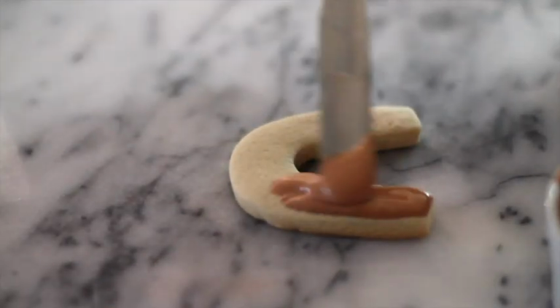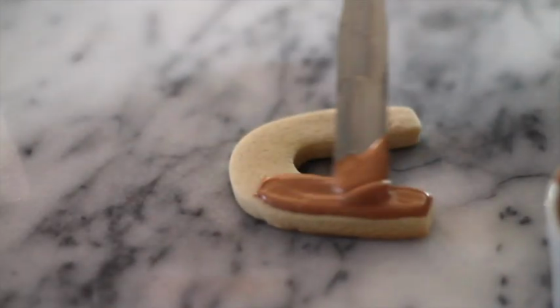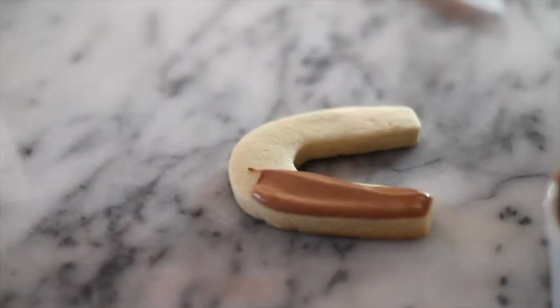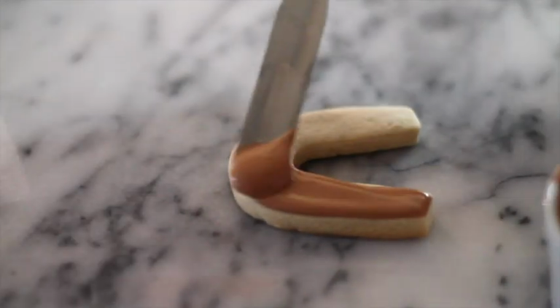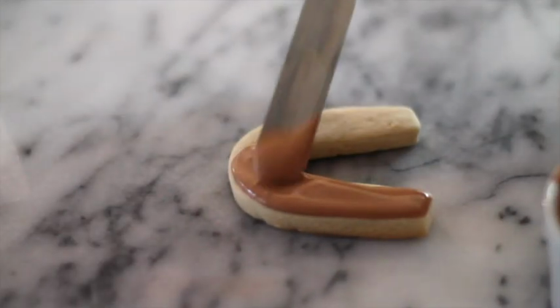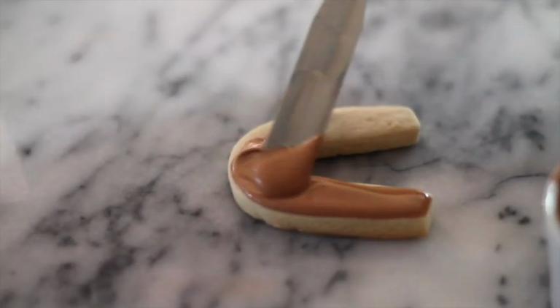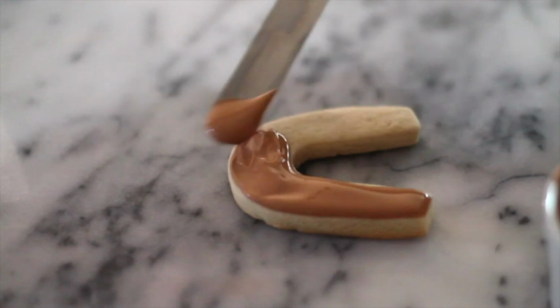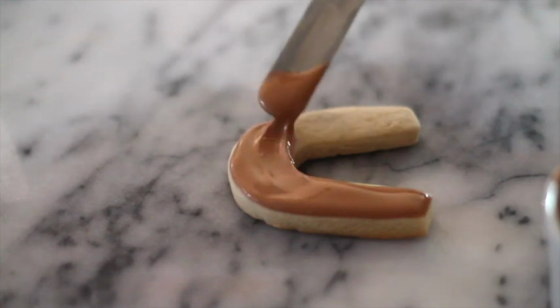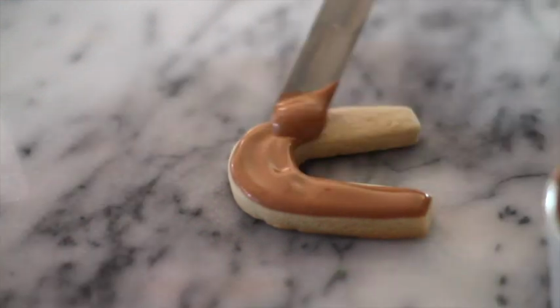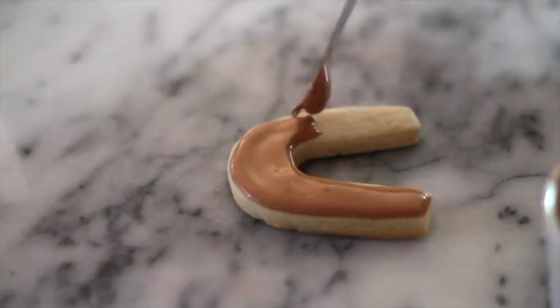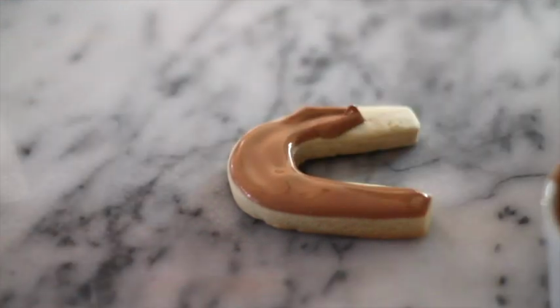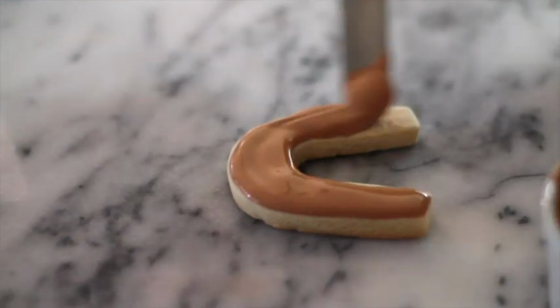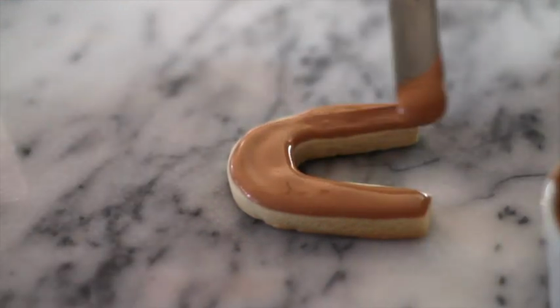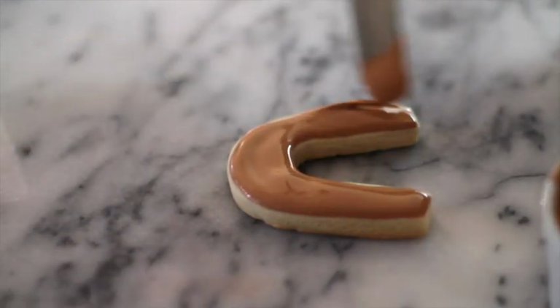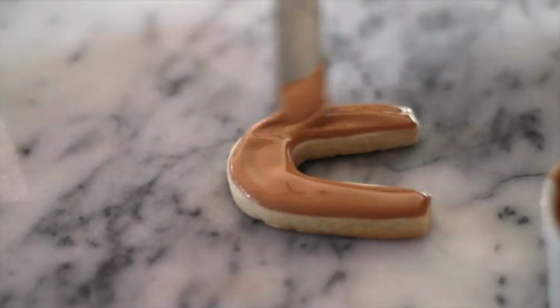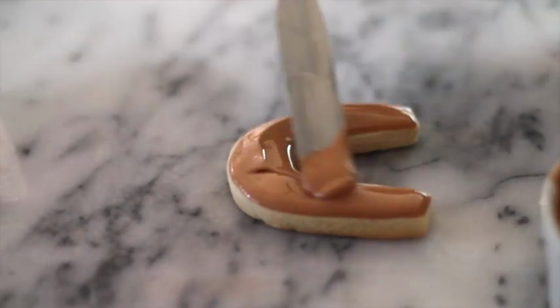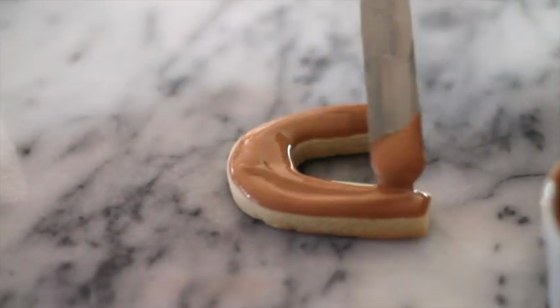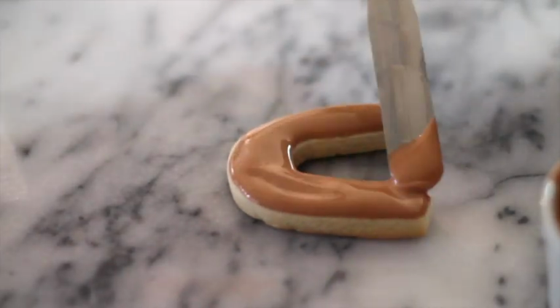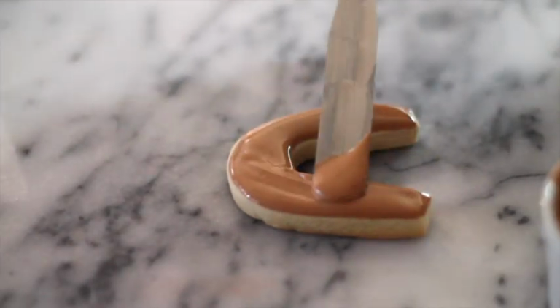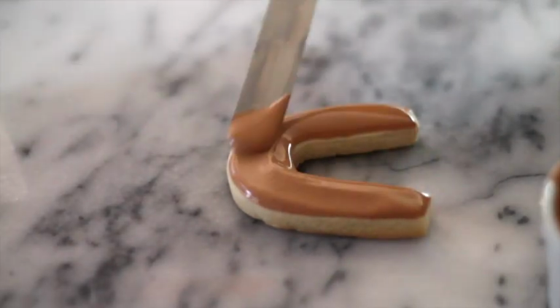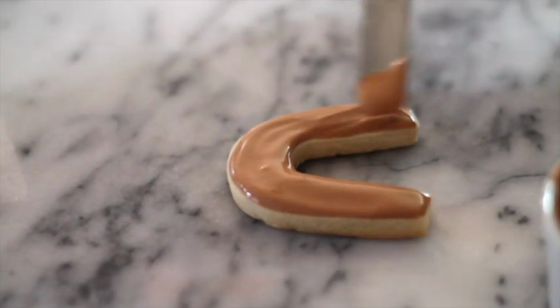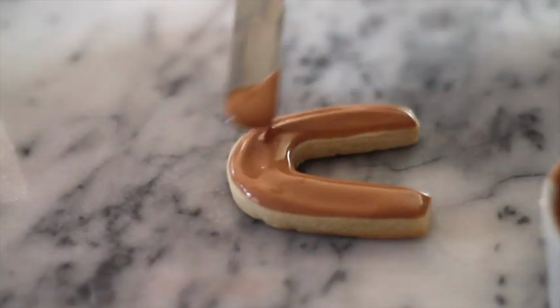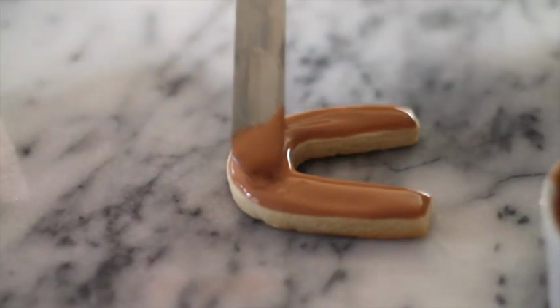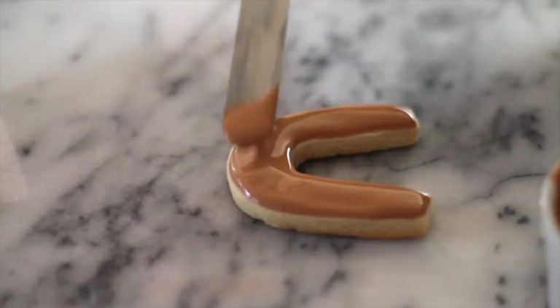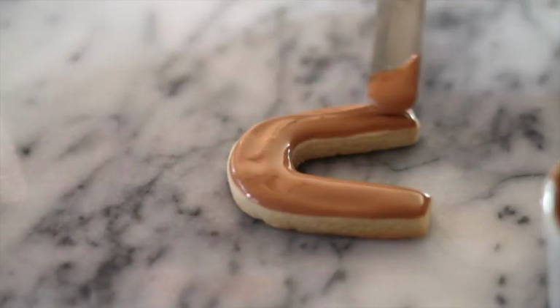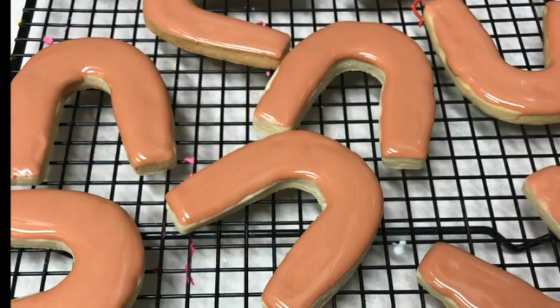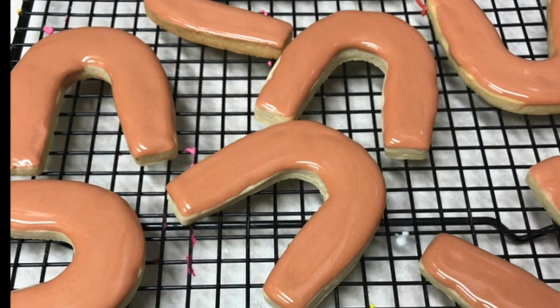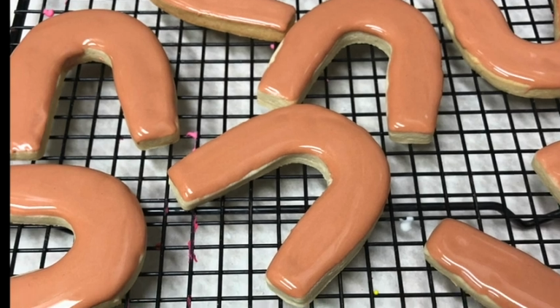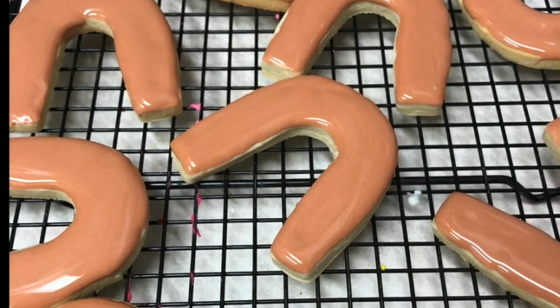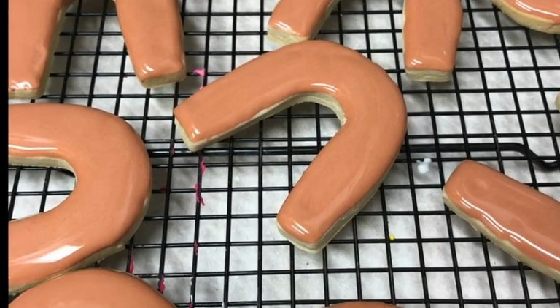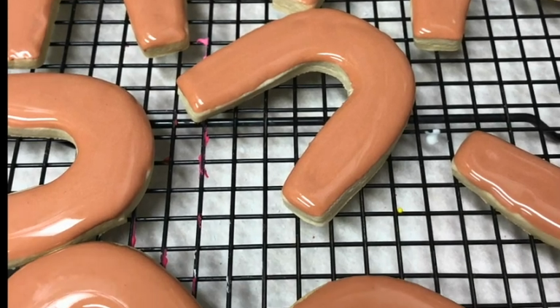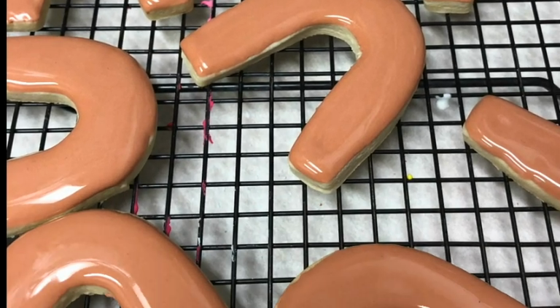First I am going to start by covering all the cookie using the brown magic consistency icing, and I am going to let it dry for a little bit.